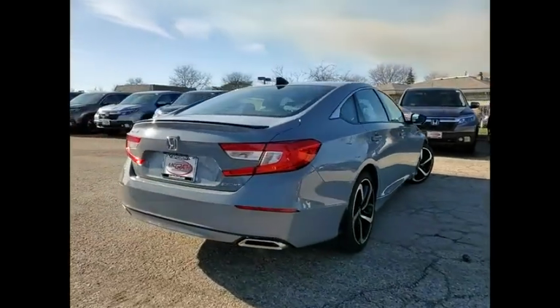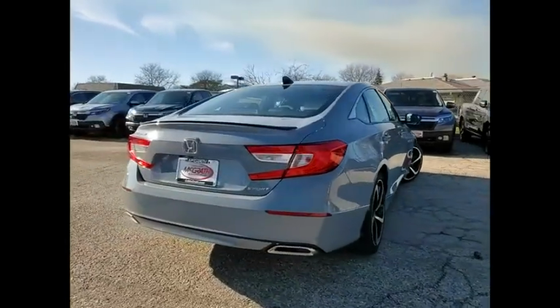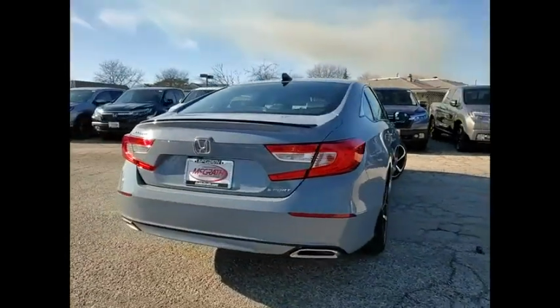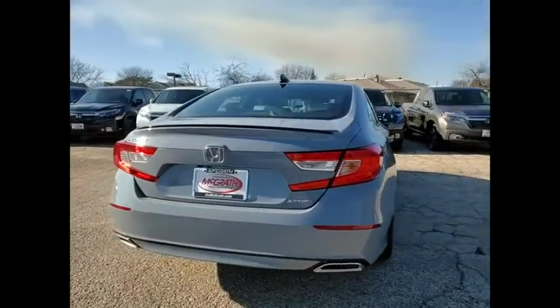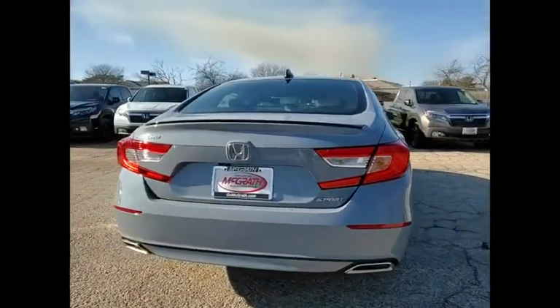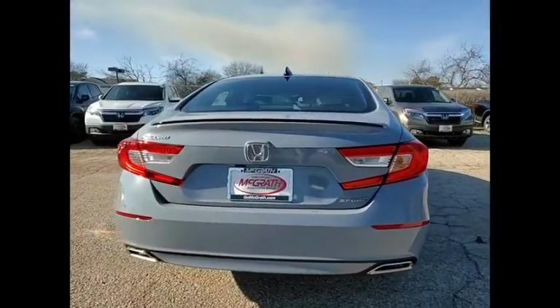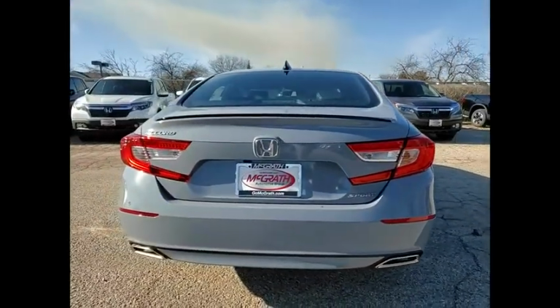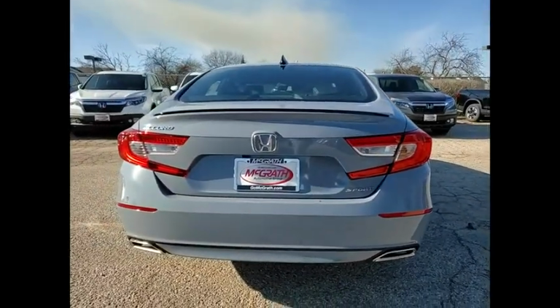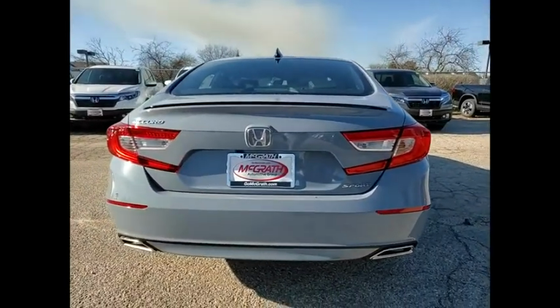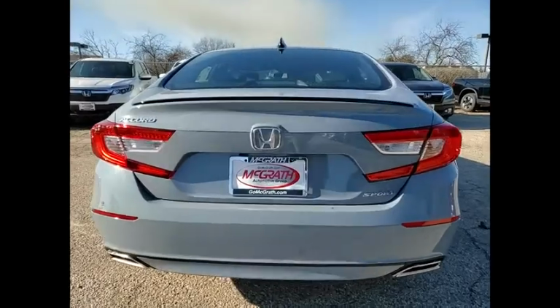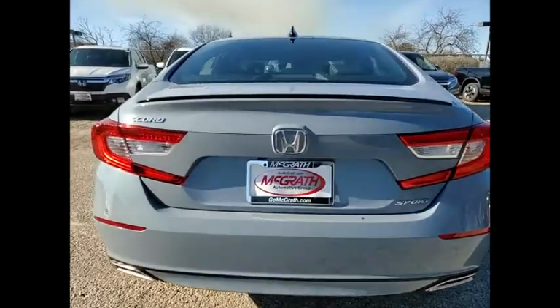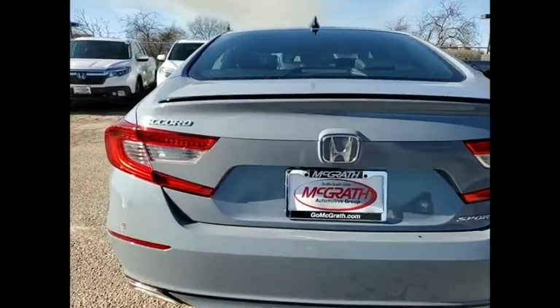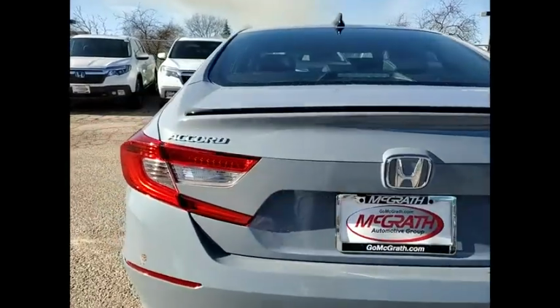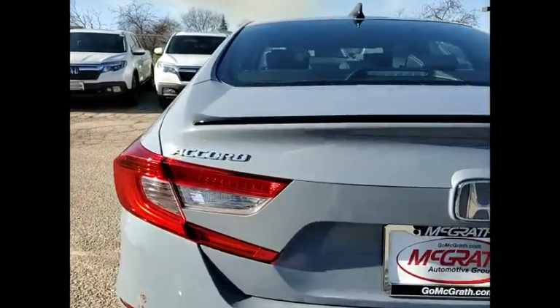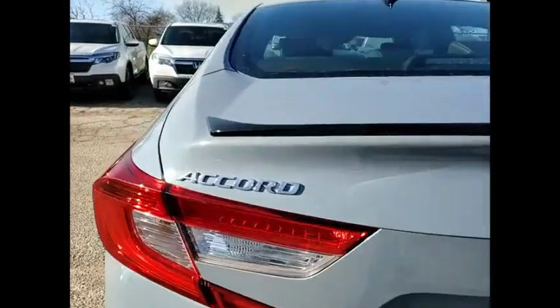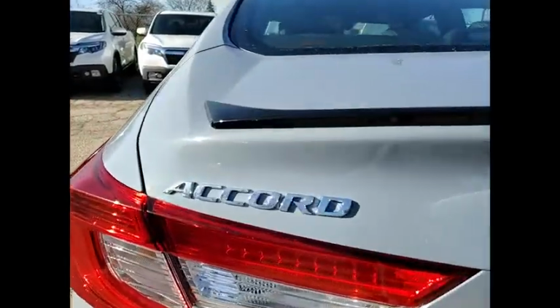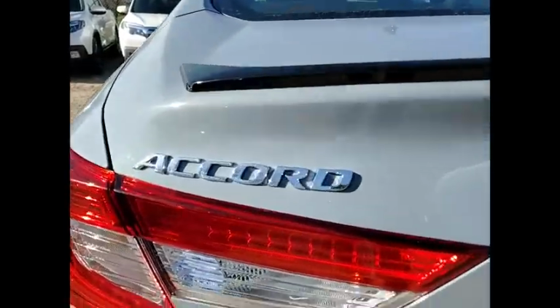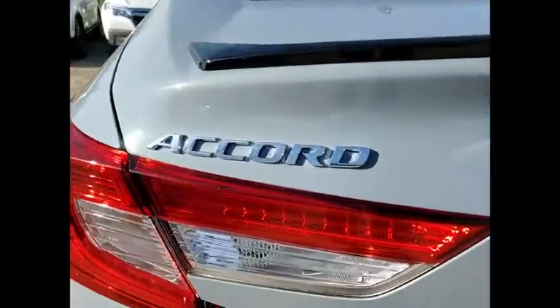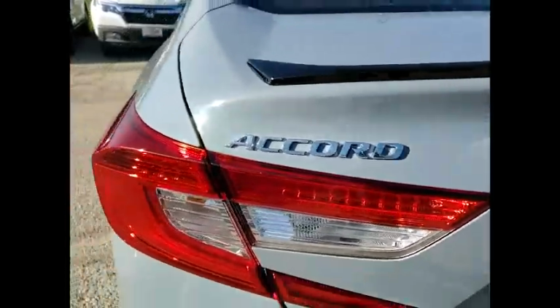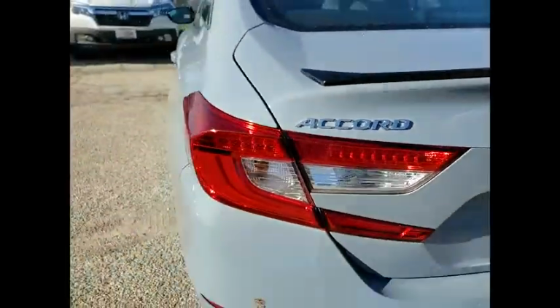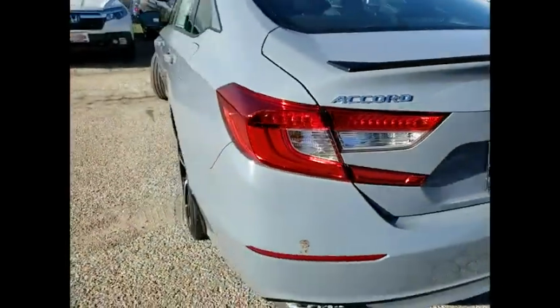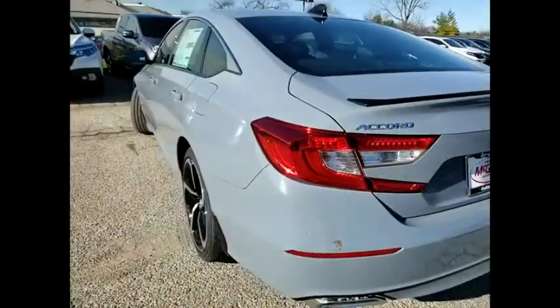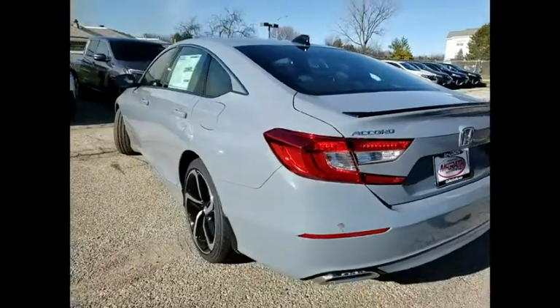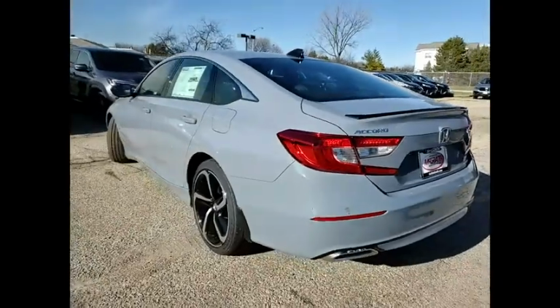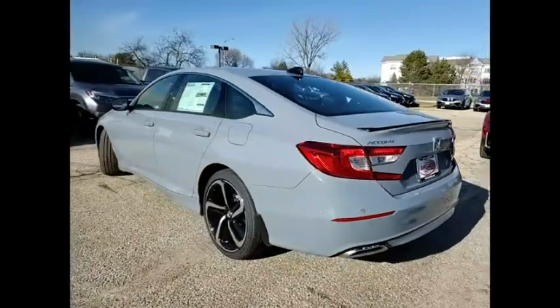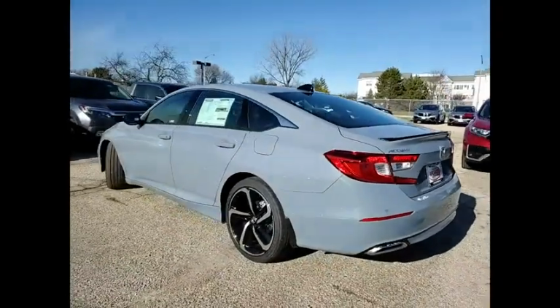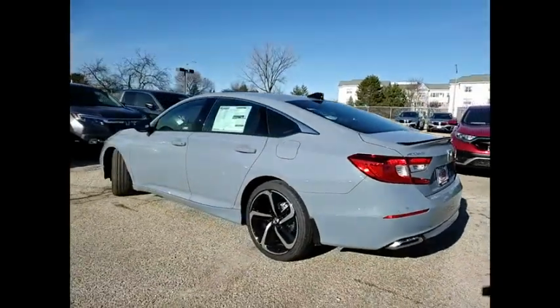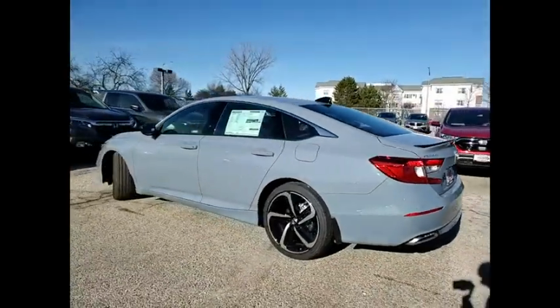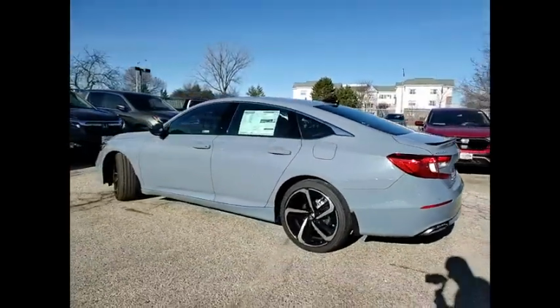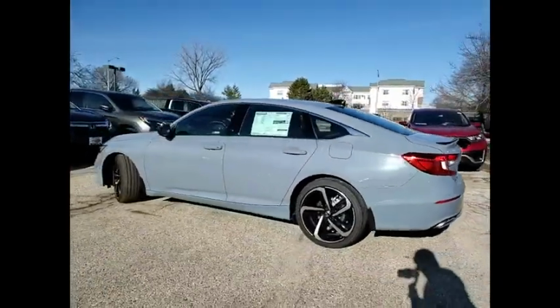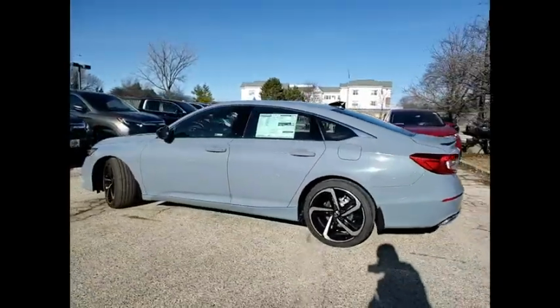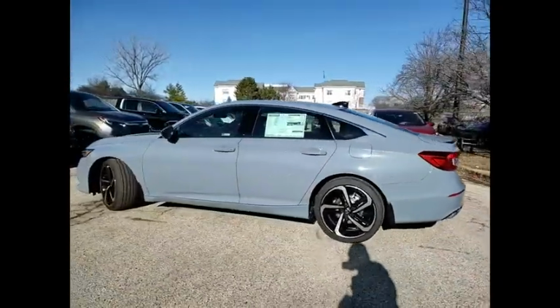Tire pressure monitor, turbocharged, aluminum wheels, rear spoiler, brake assist, traction control, stability control, daytime running lights, engine immobilizer, four-wheel disc brakes.